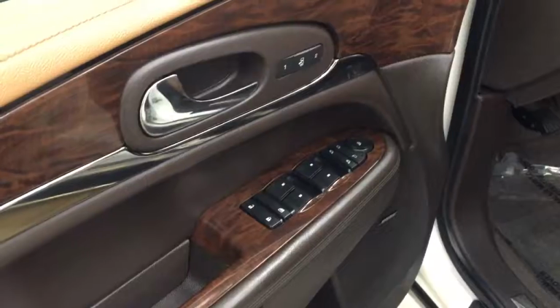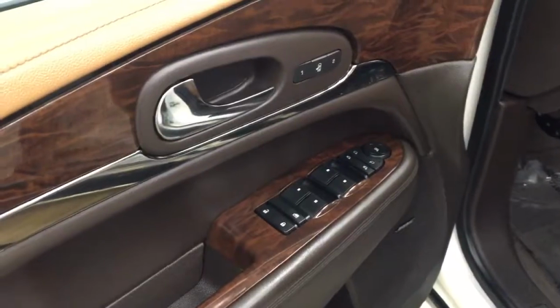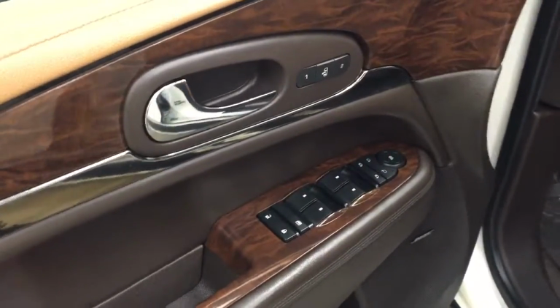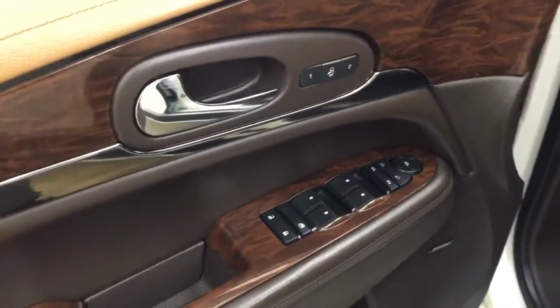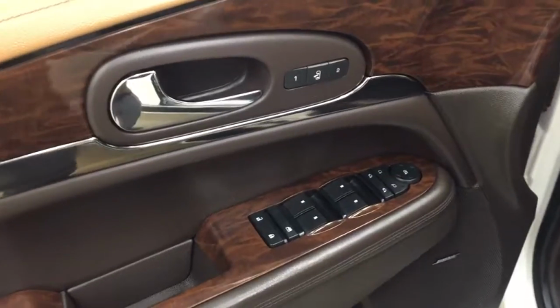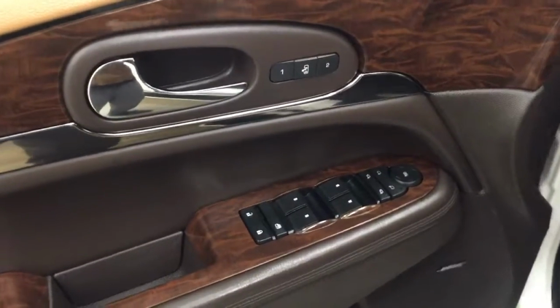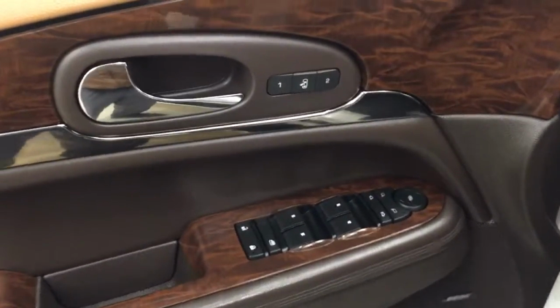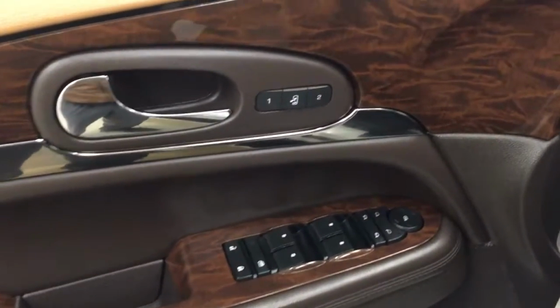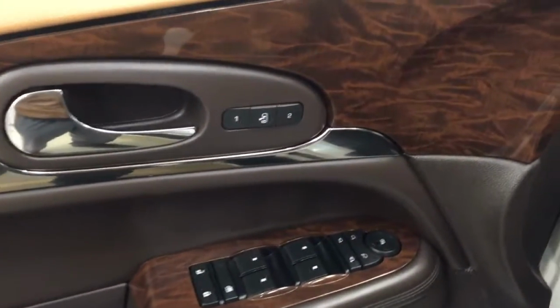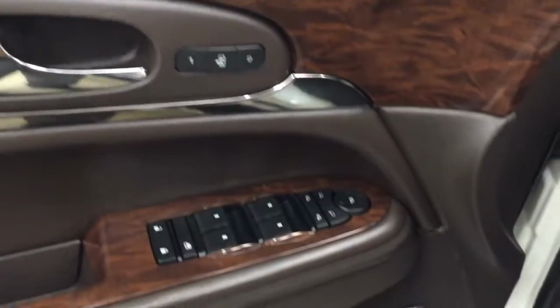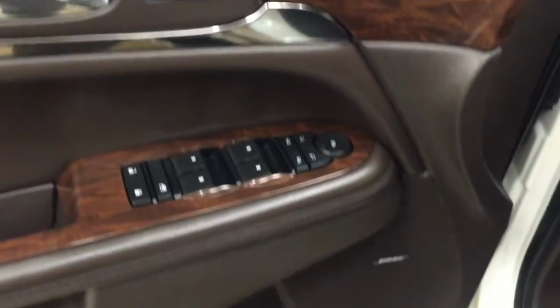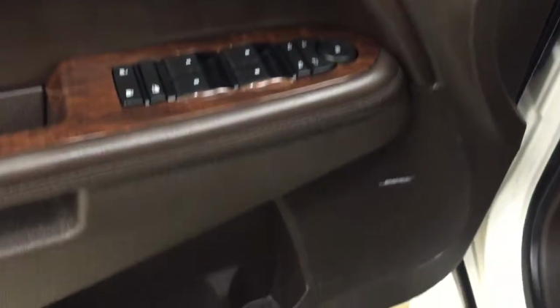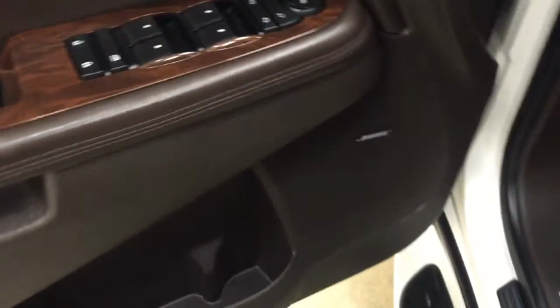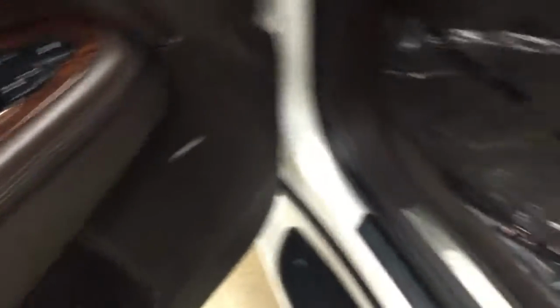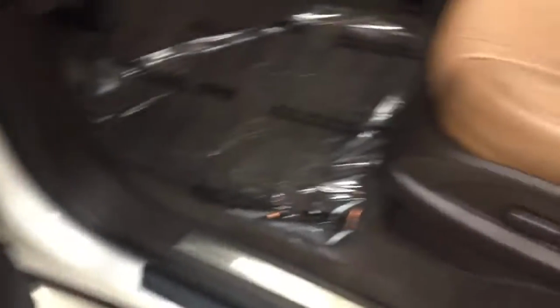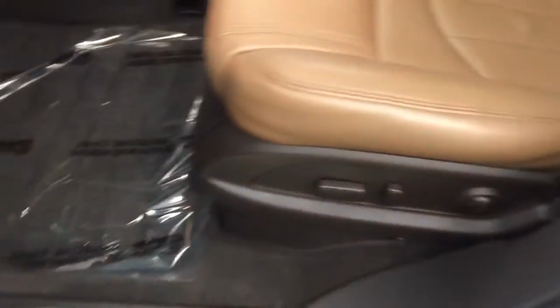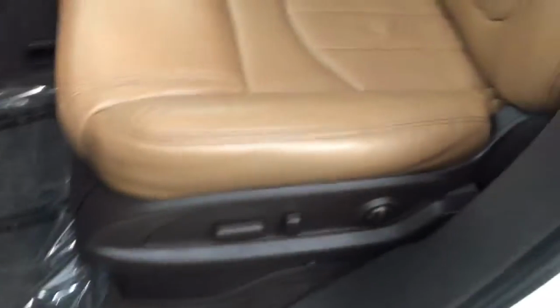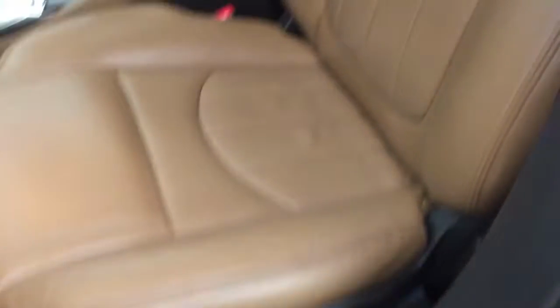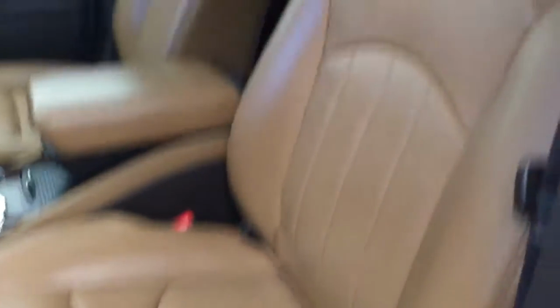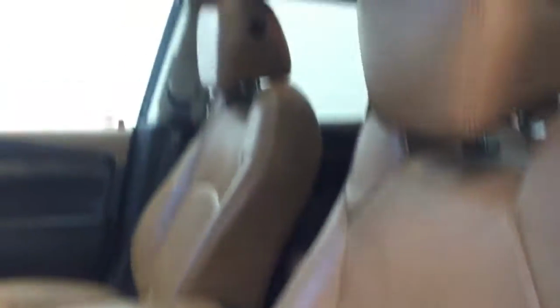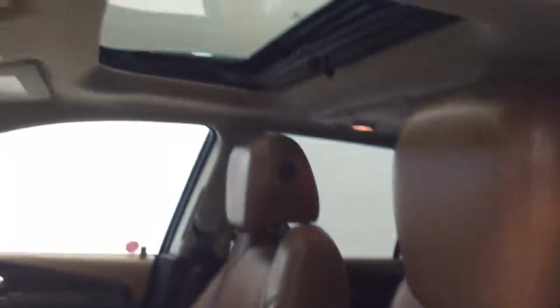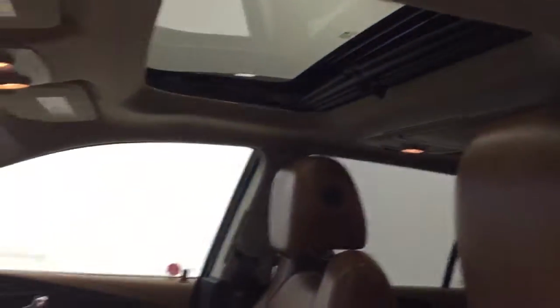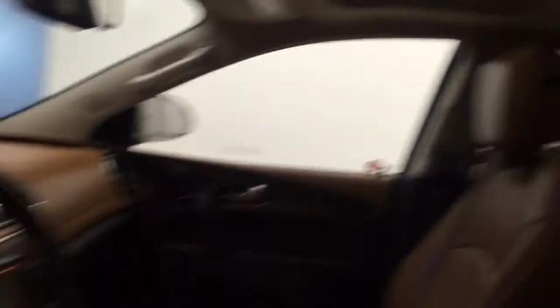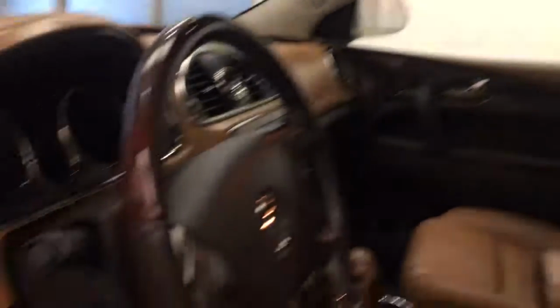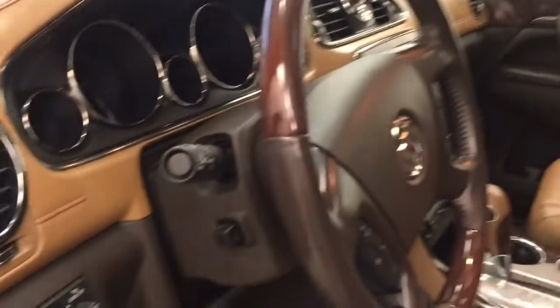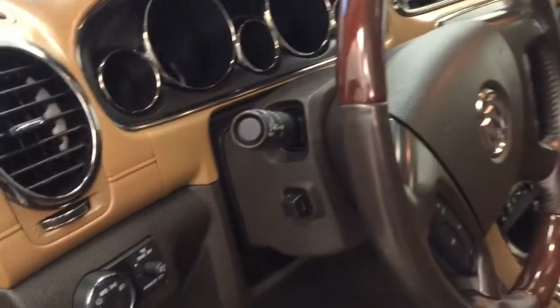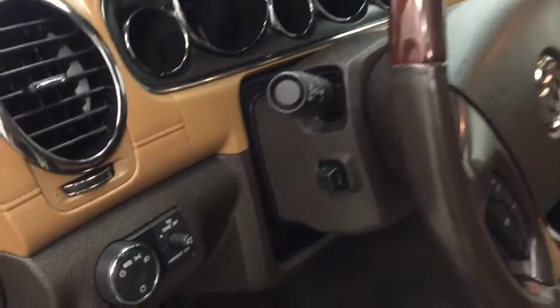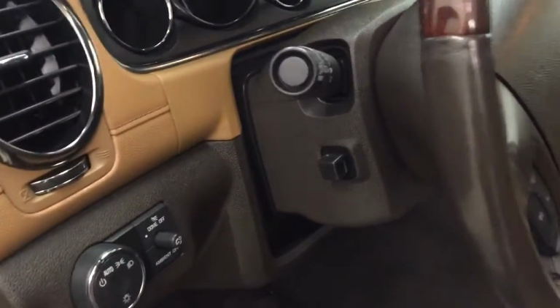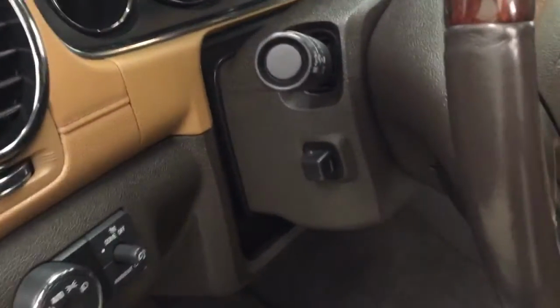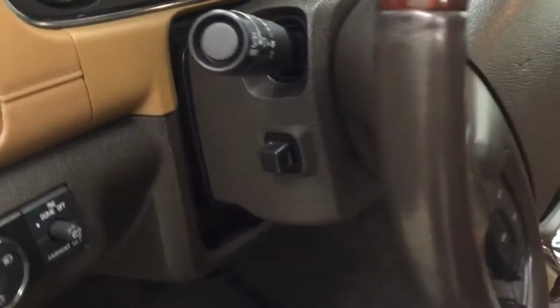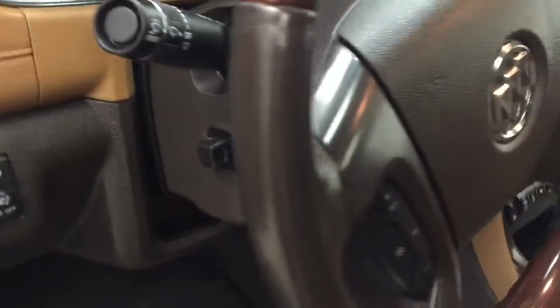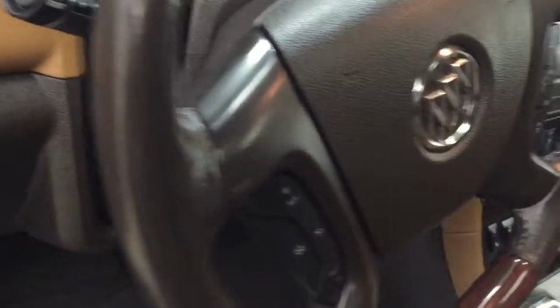Interior options include power windows, locks and mirrors, power folding mirrors, memory seats, wood grain trim, premium audio system, power seats with lumbar support, leather wrapped interior, sunroof, light controls, tilt and telescopic steering wheel, and cruise control.